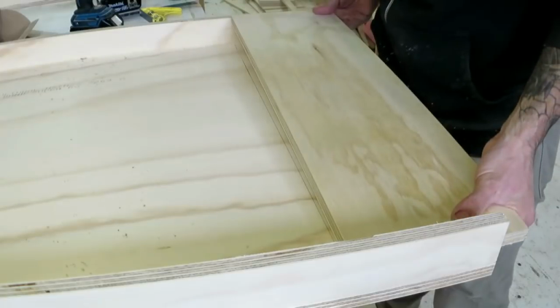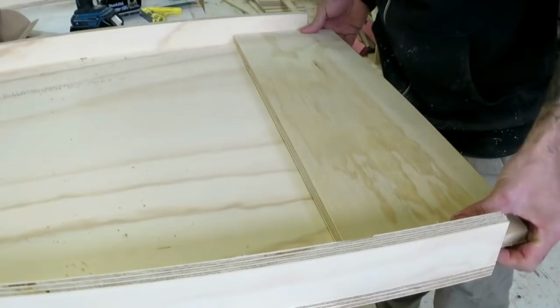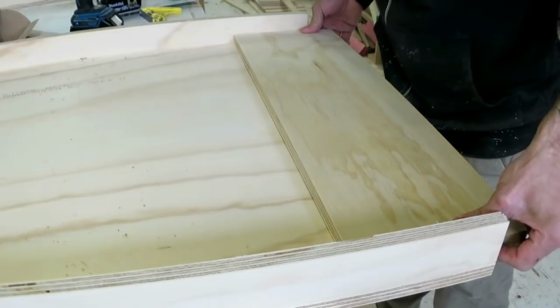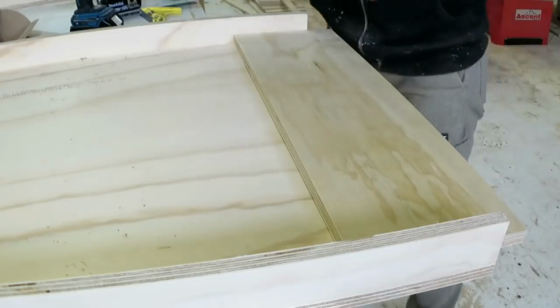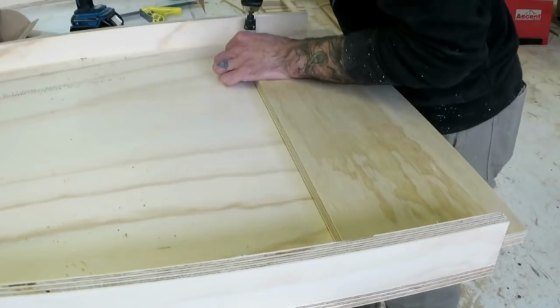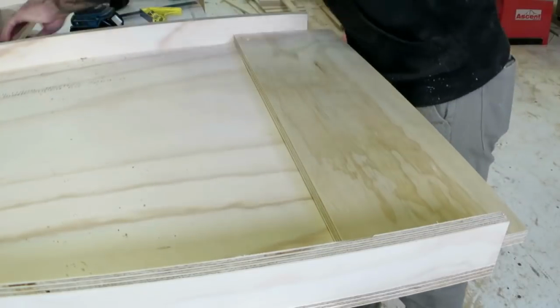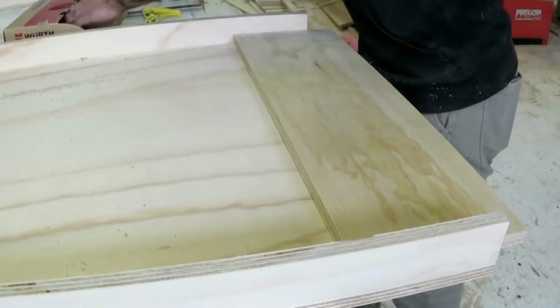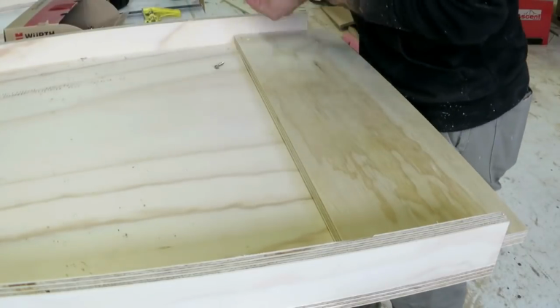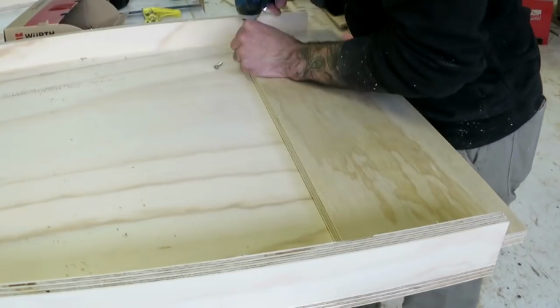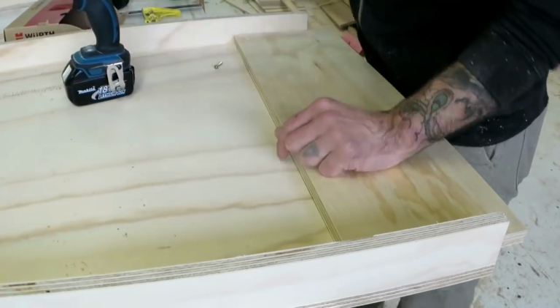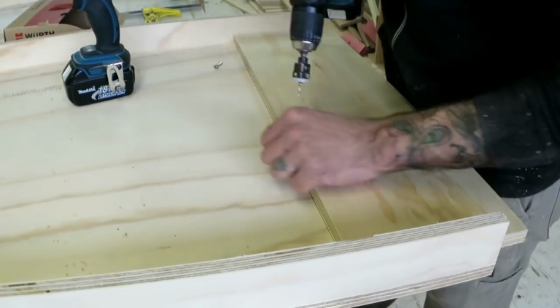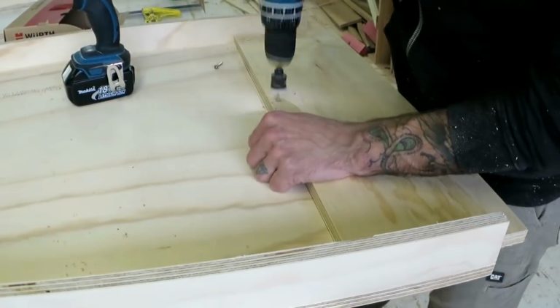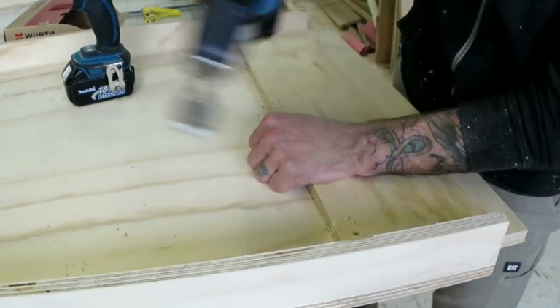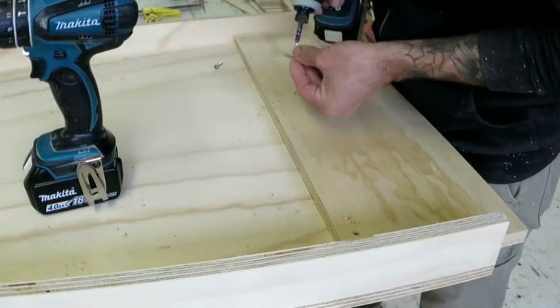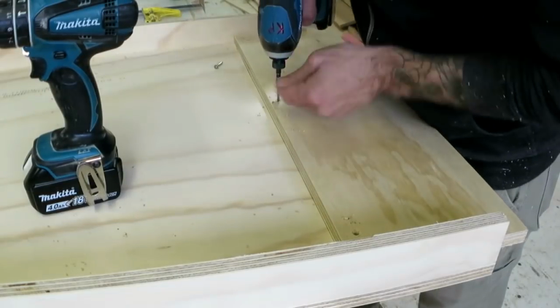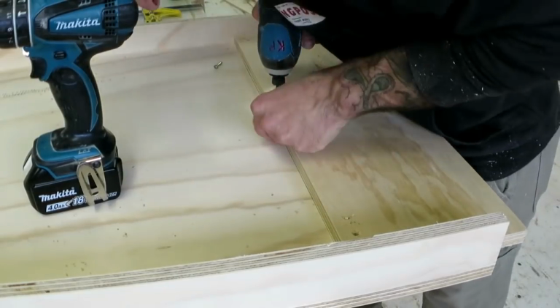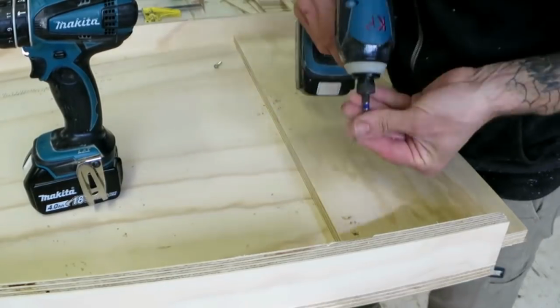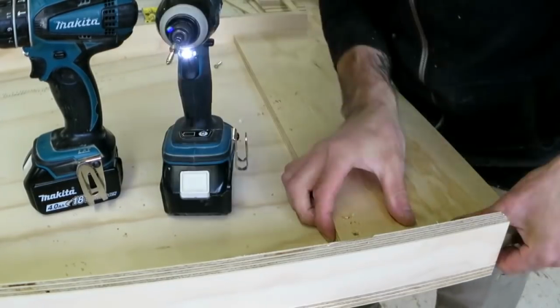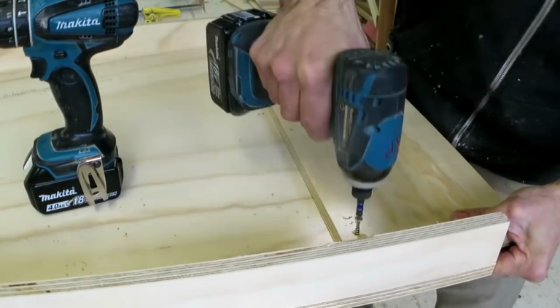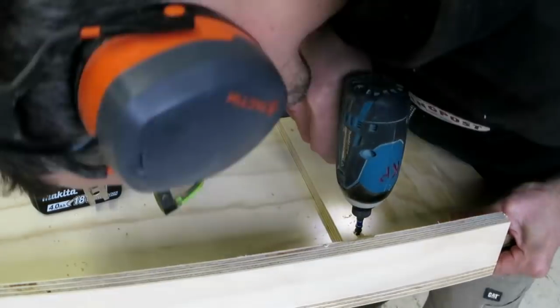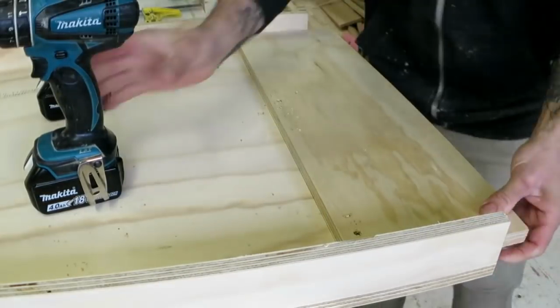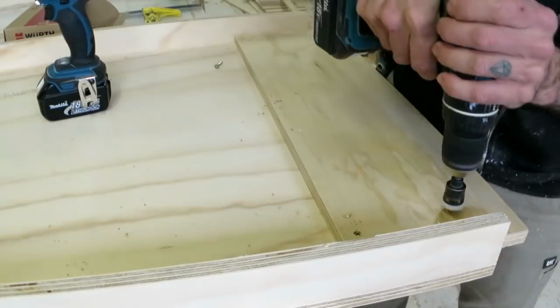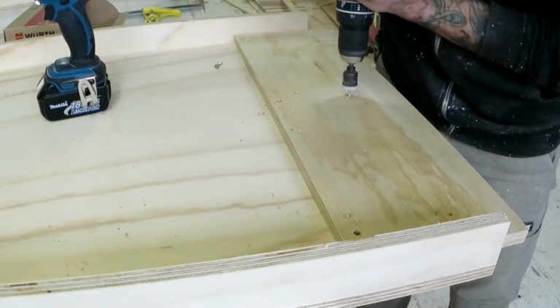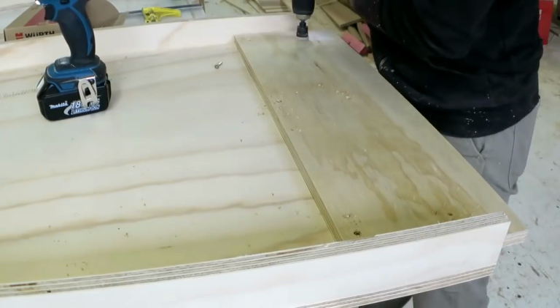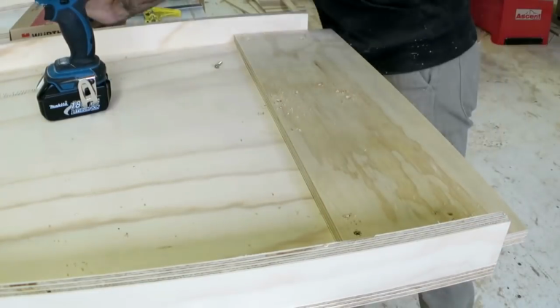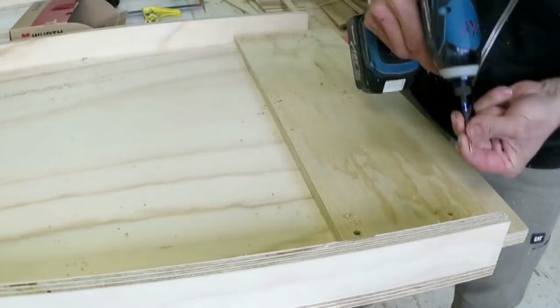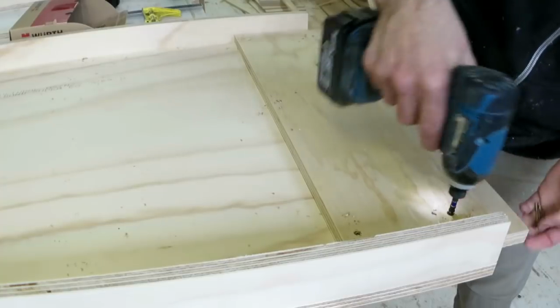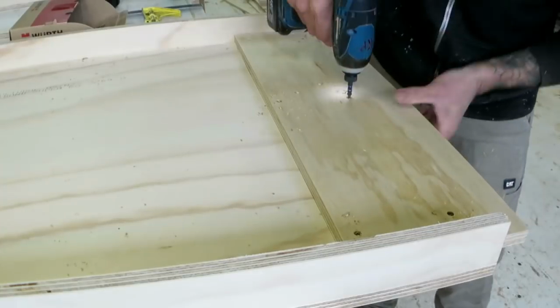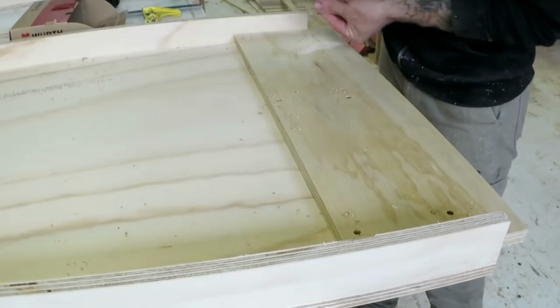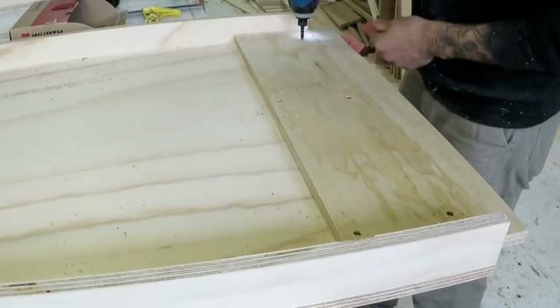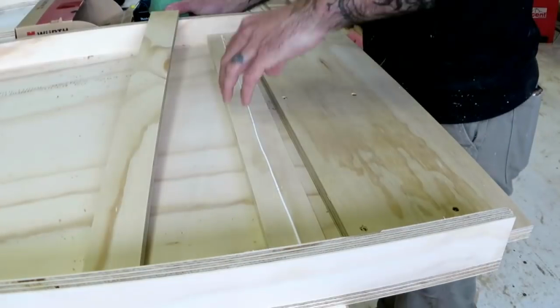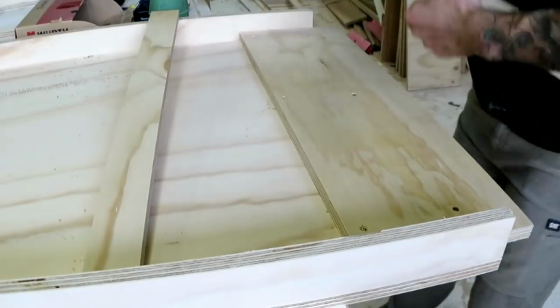Next are the pieces that form the tenon which will join the two pieces of the bench top together. It's just two pieces of plywood with a void between them to create the thickness I need.